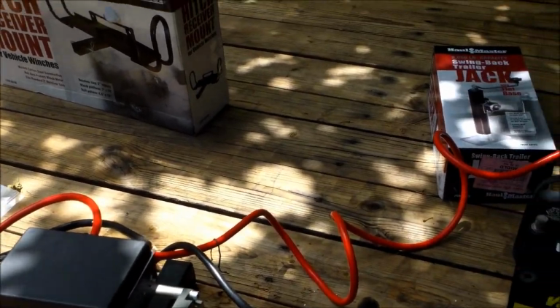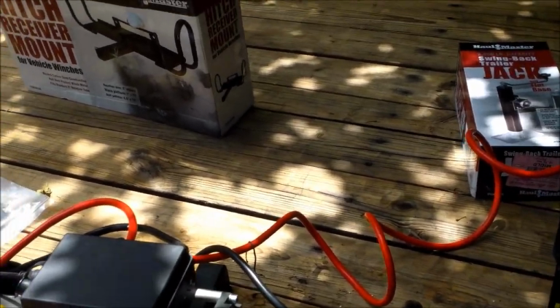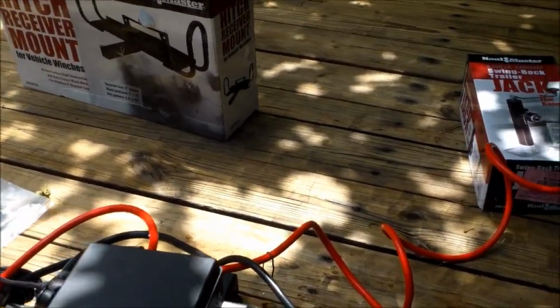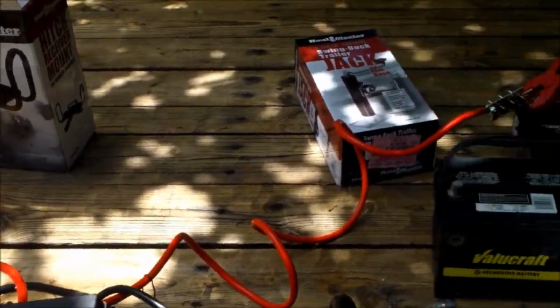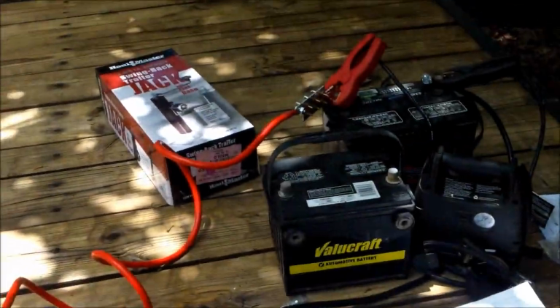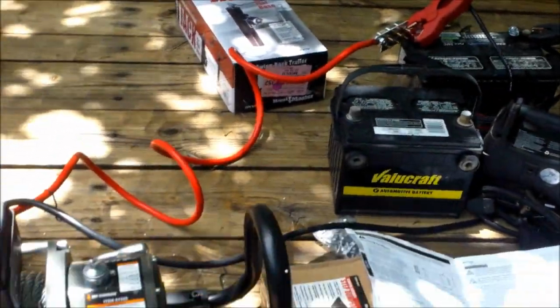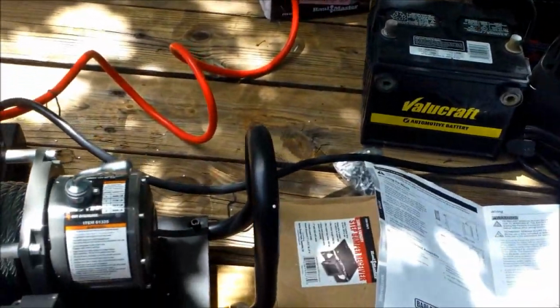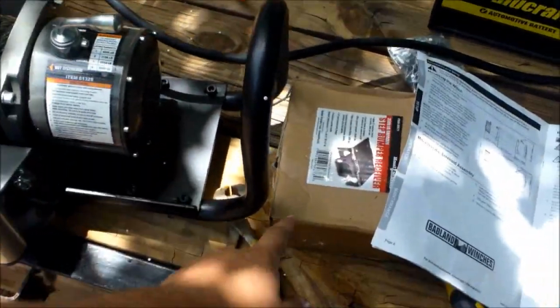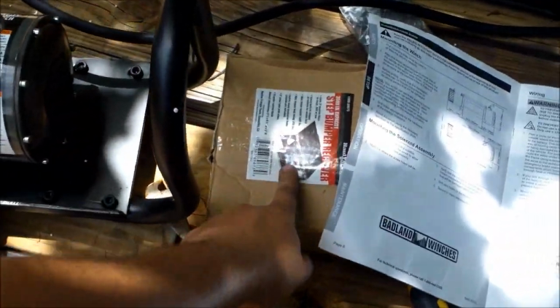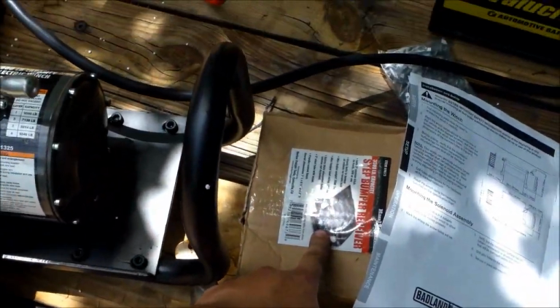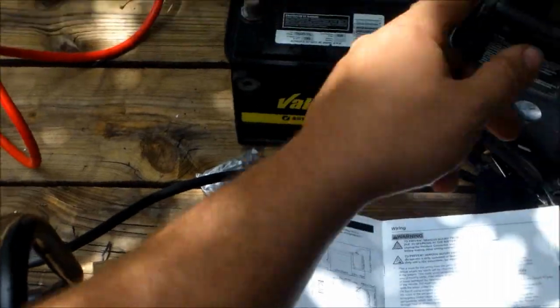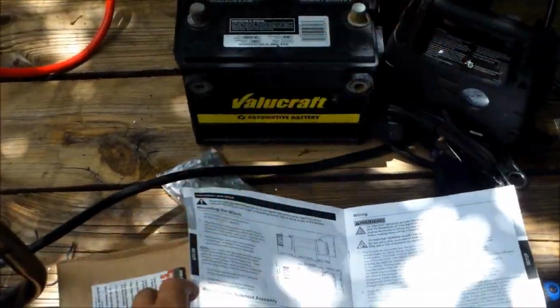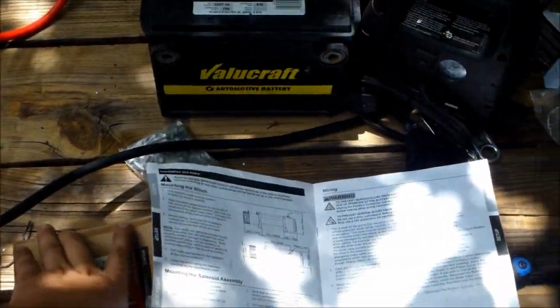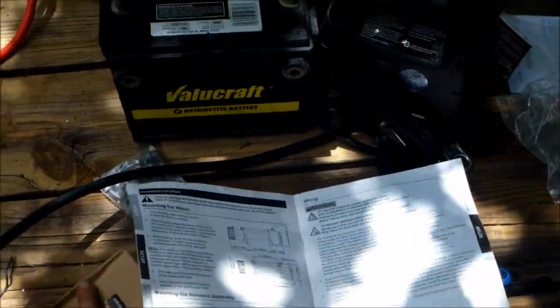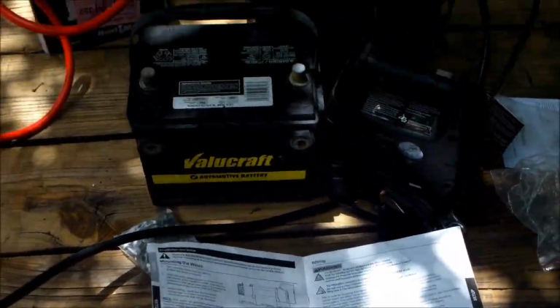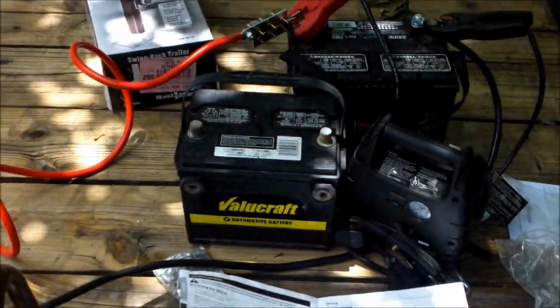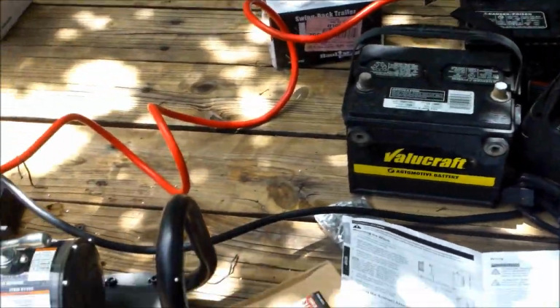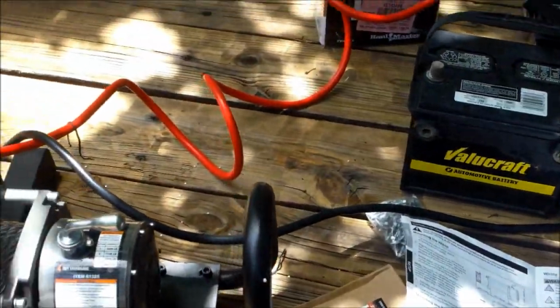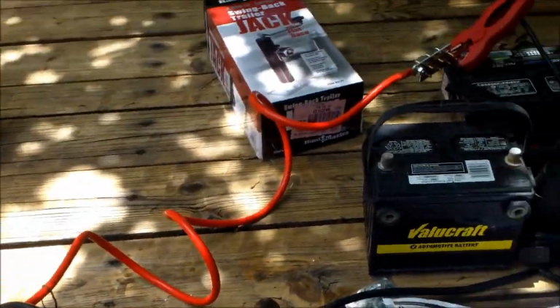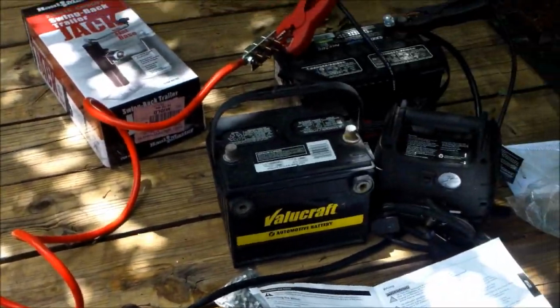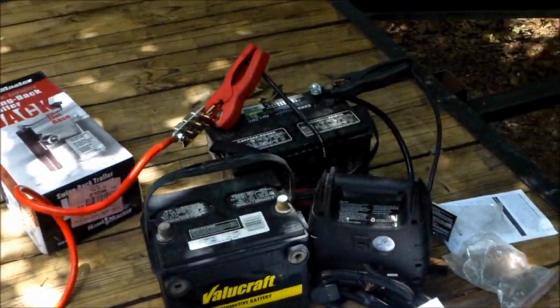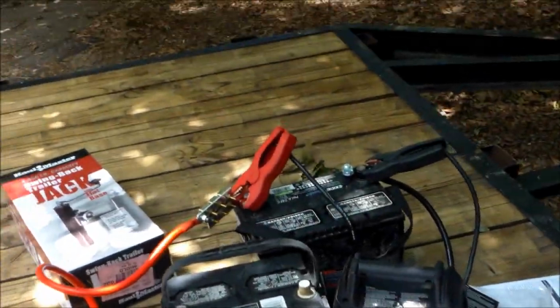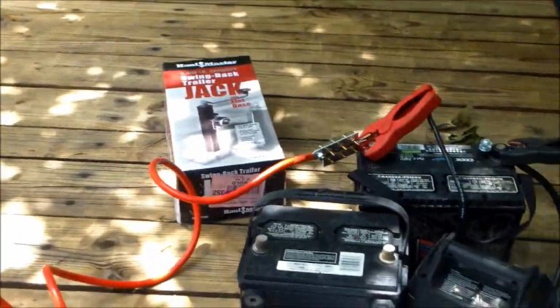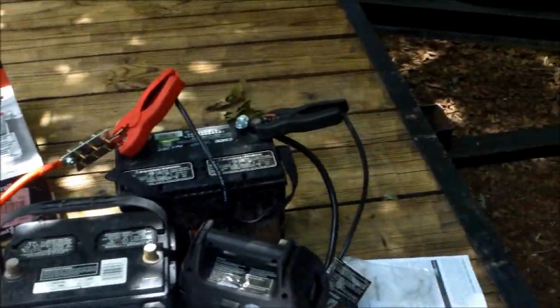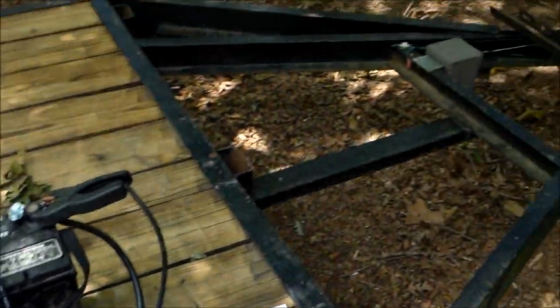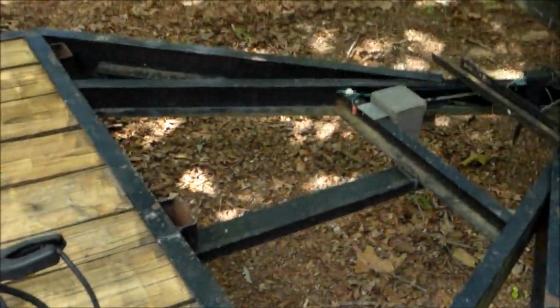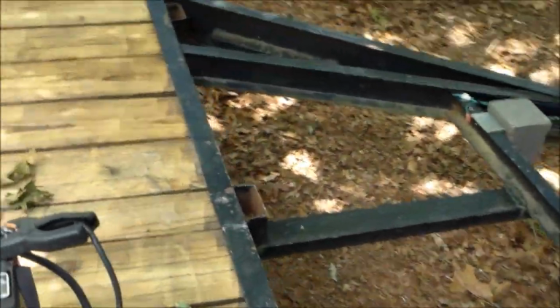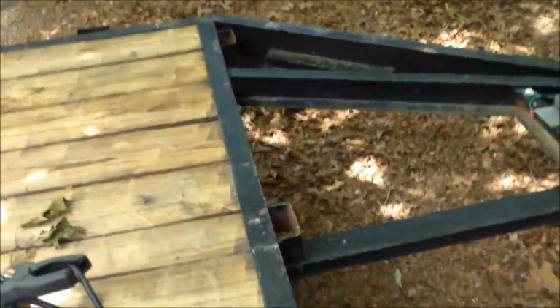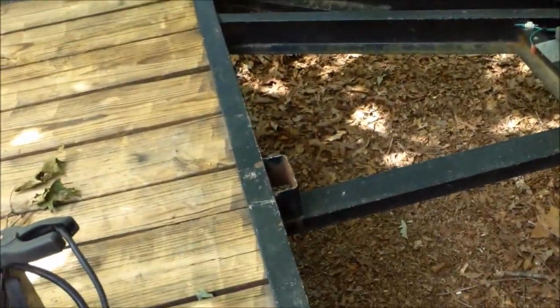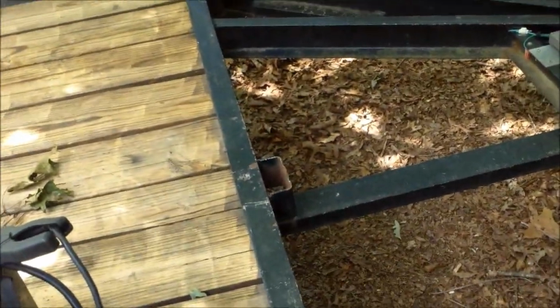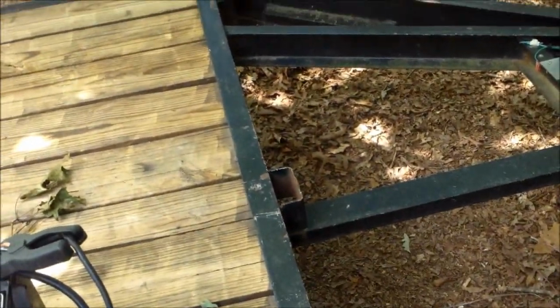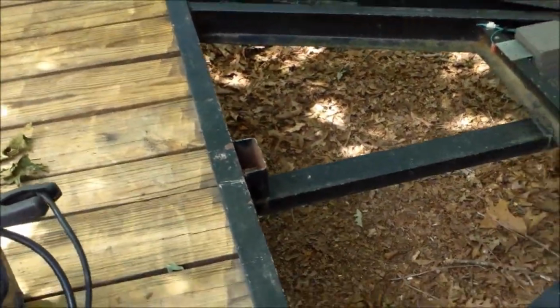So now I just gotta do my little square tubing hitch there, and then I'll be able to just attach this right in there, and then figure a way to put the batteries. I have one battery box — need to make something to hold them, I guess.